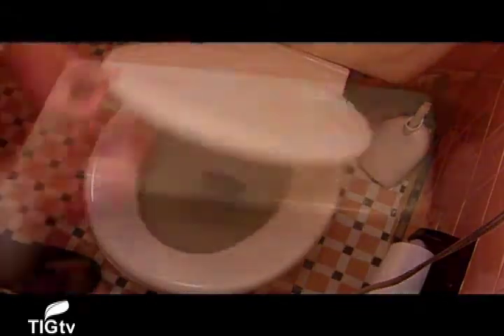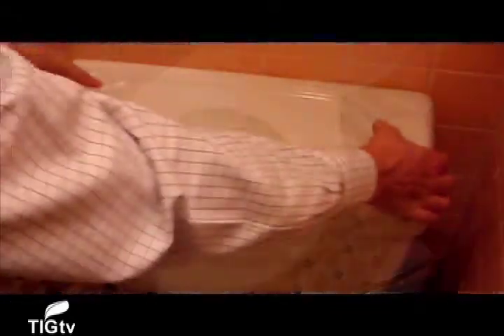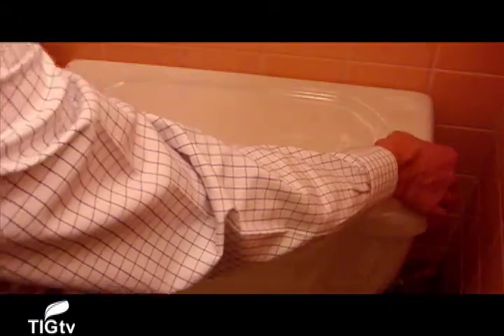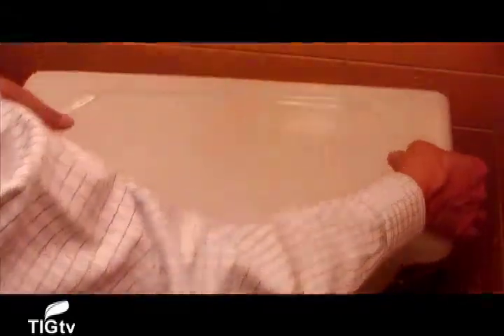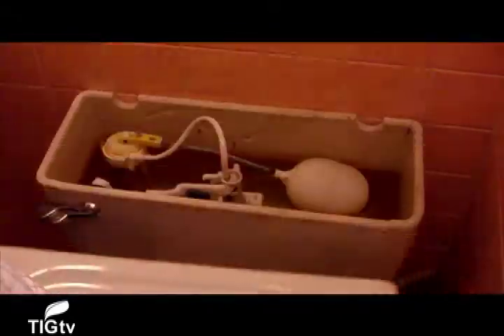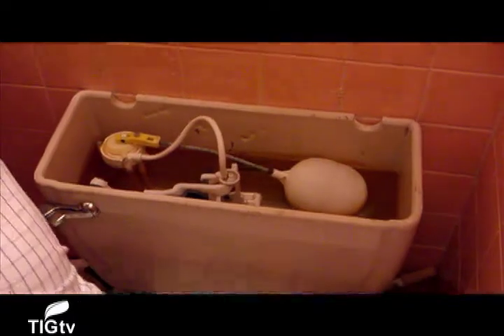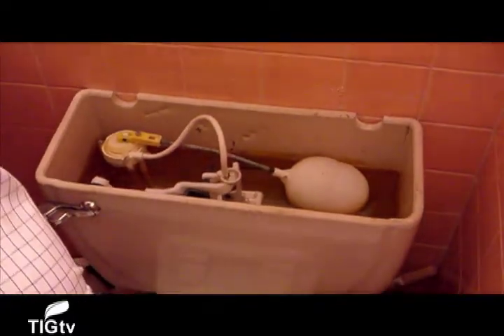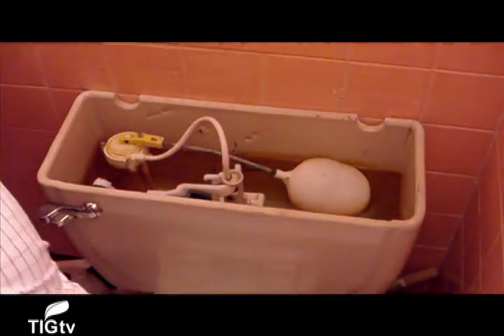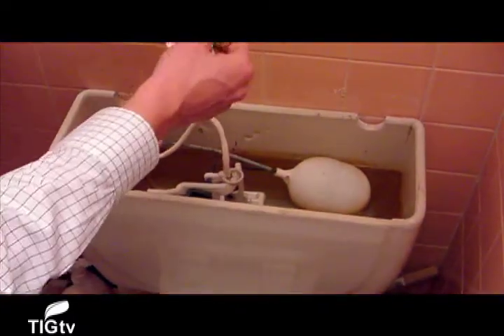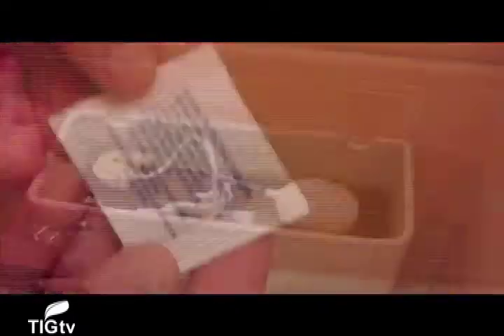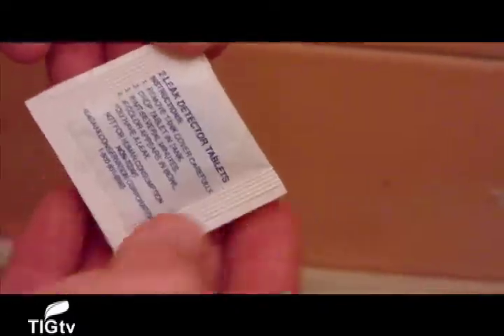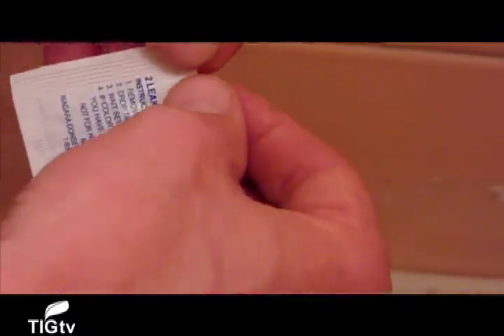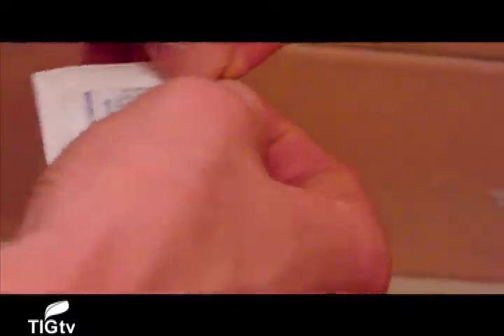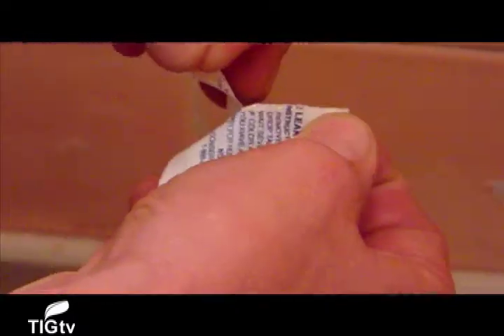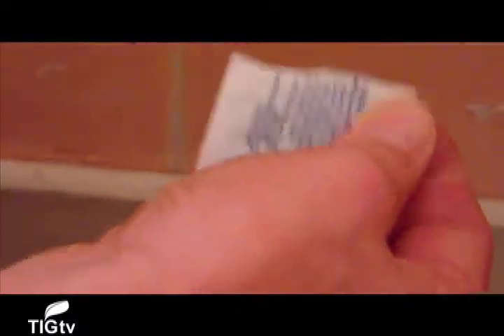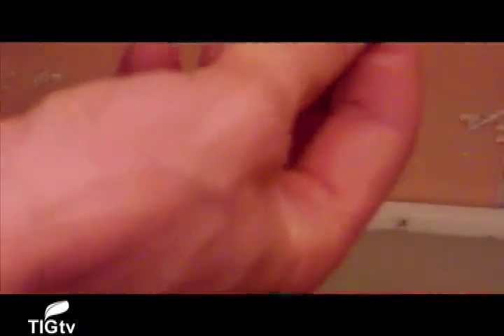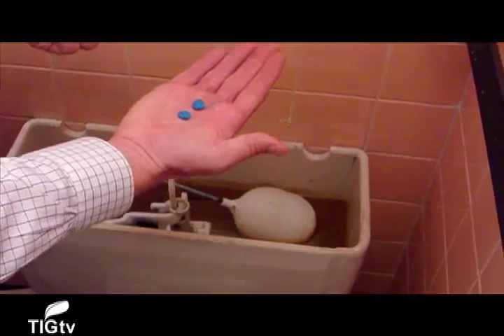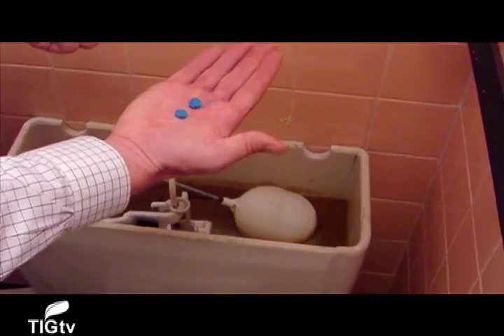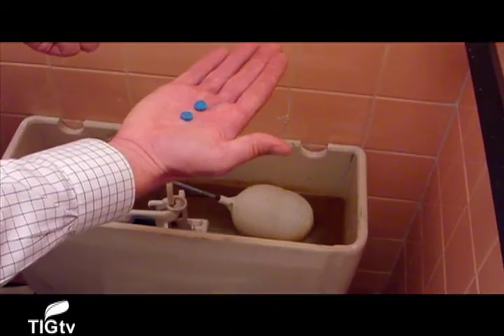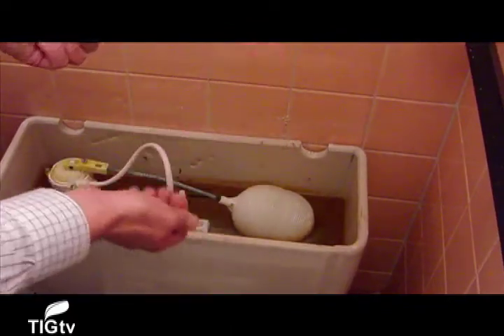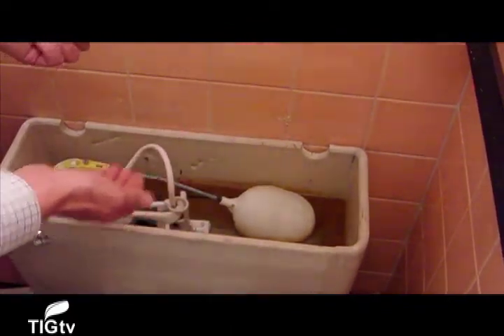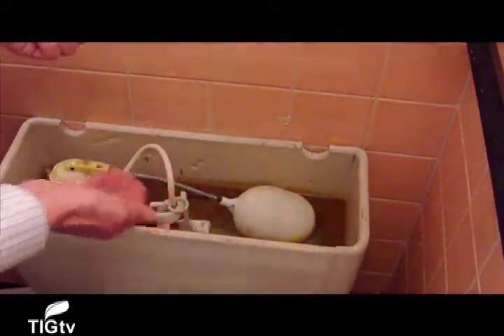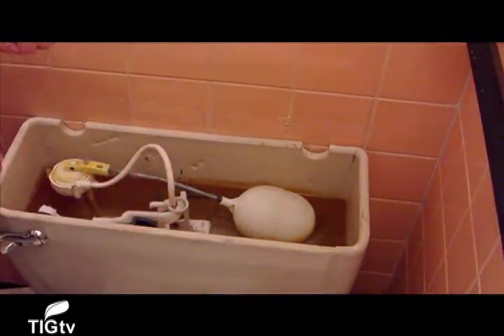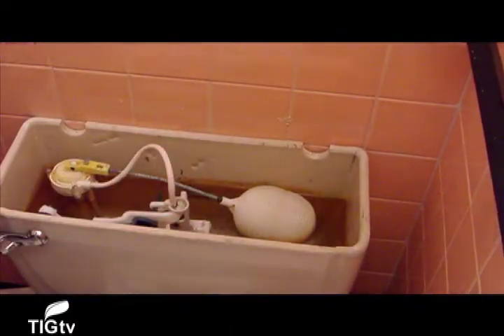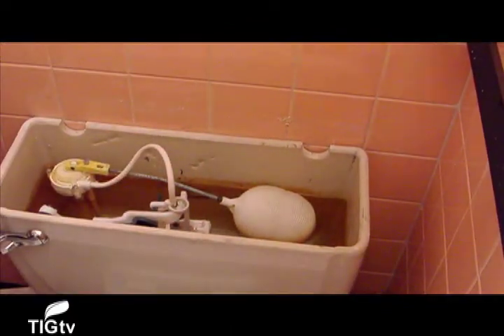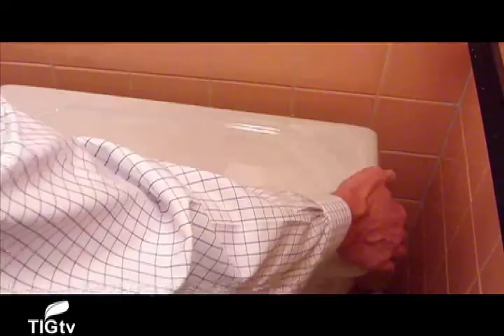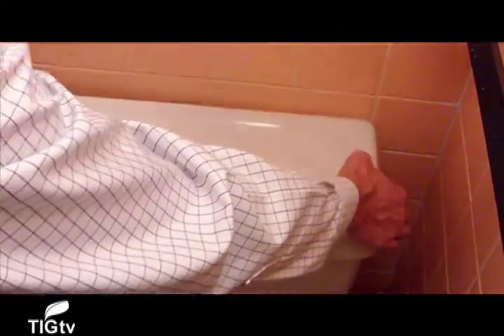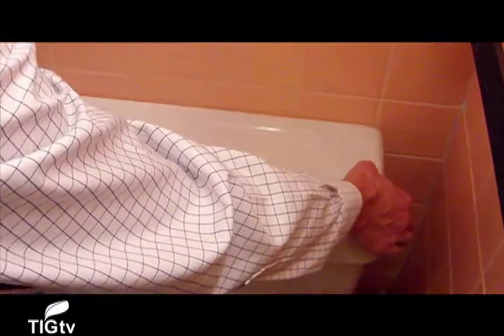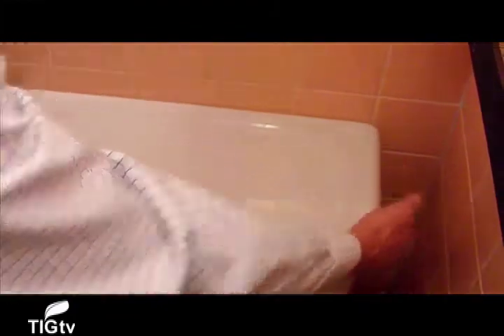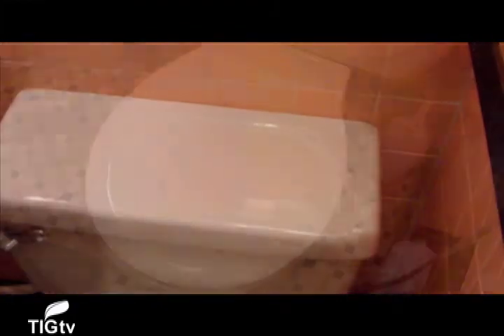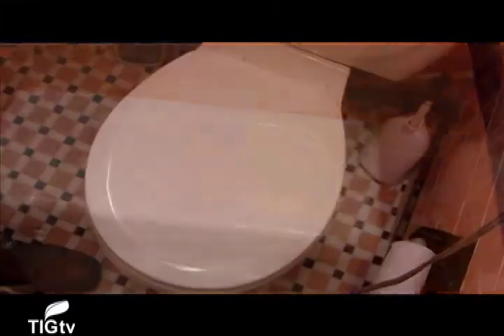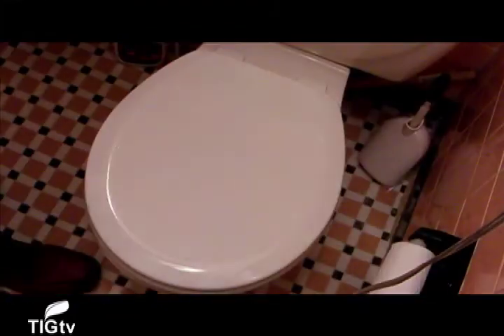Although we didn't have any leaky faucets in our test home, the kit also comes with a drip gauge. A small leak could produce a whopping 1,800 gallons of wasted water in just a year, and a larger leak could produce up to 20,000 gallons of water per year. This water gauge will help you measure that.